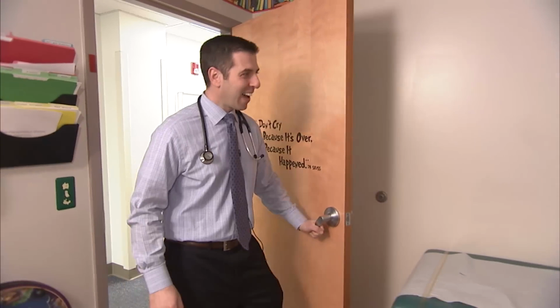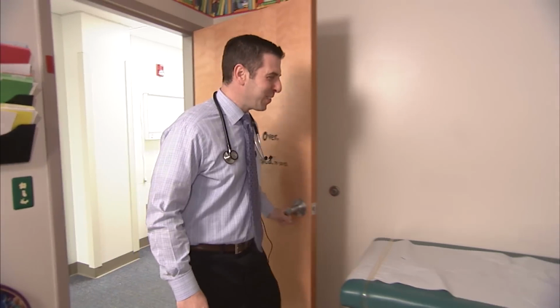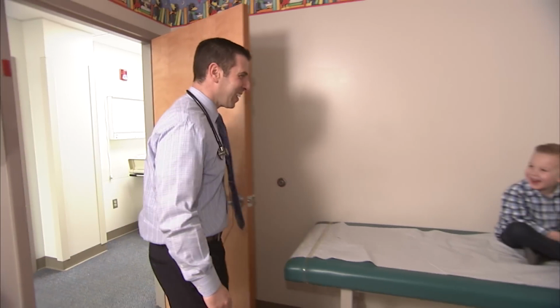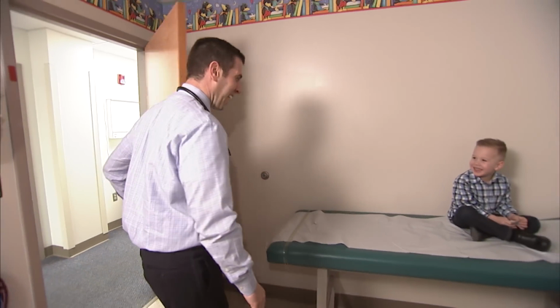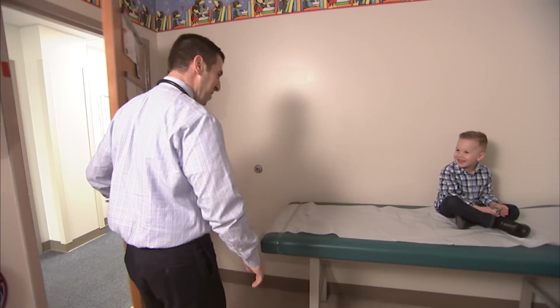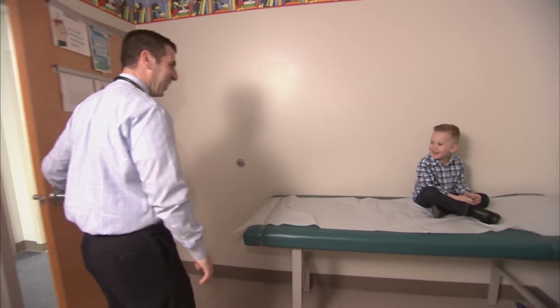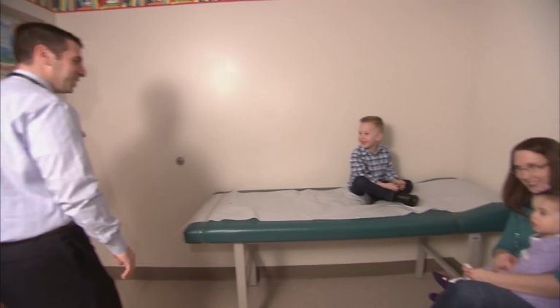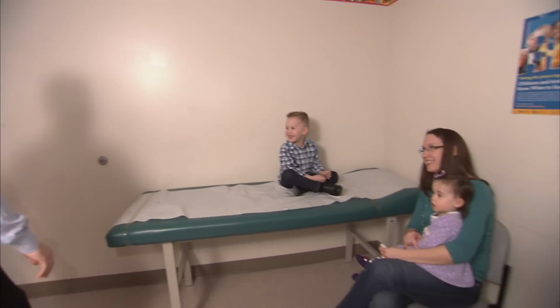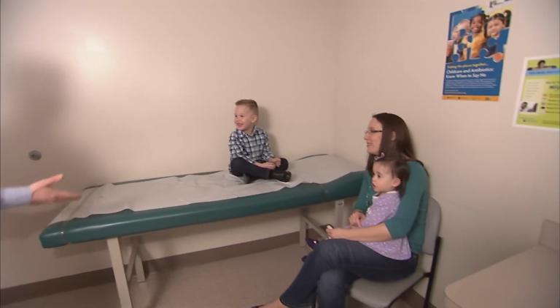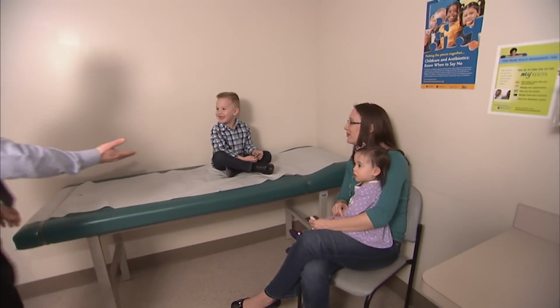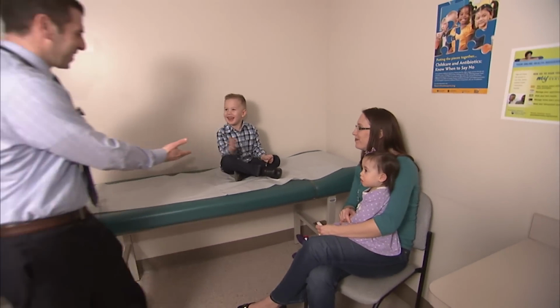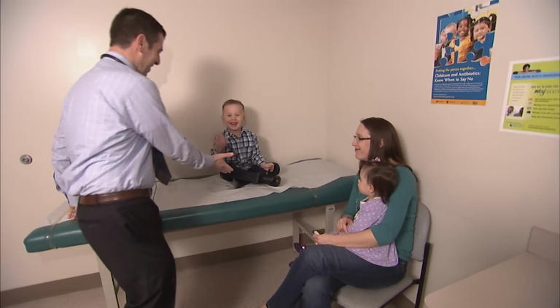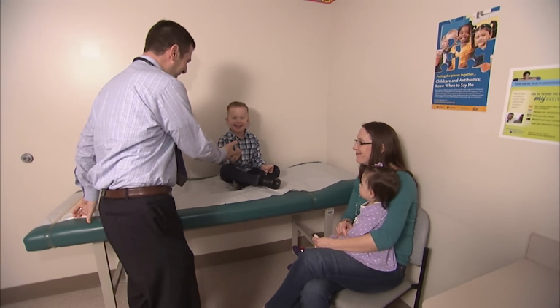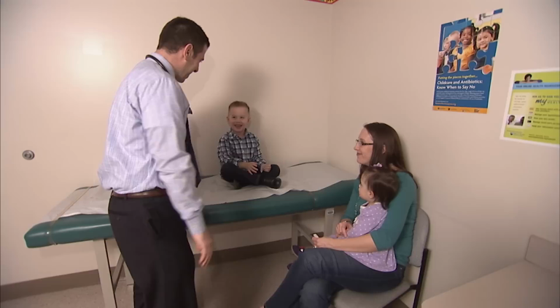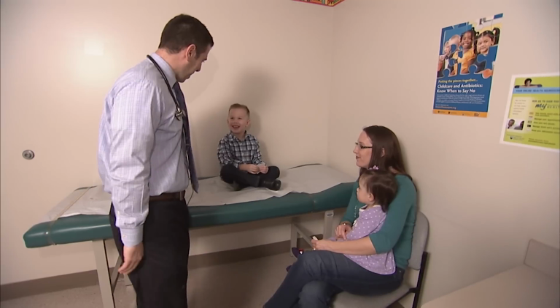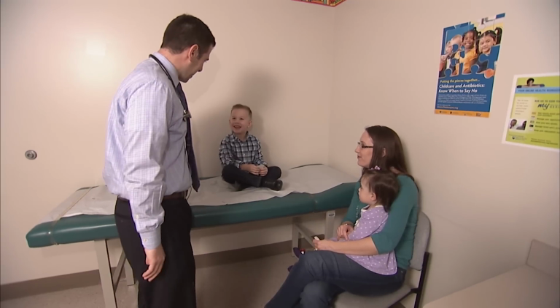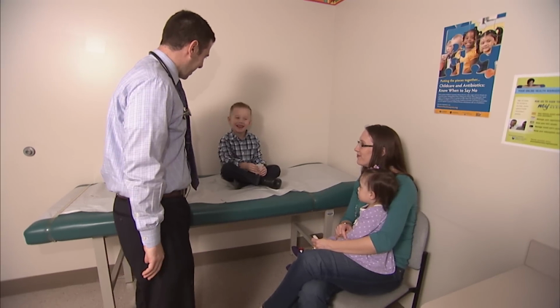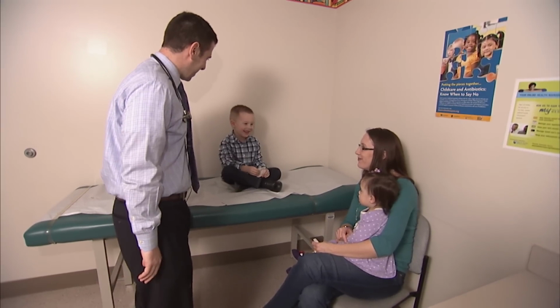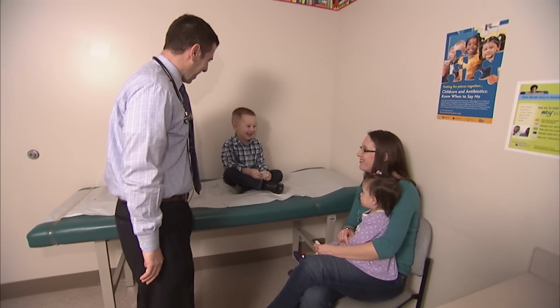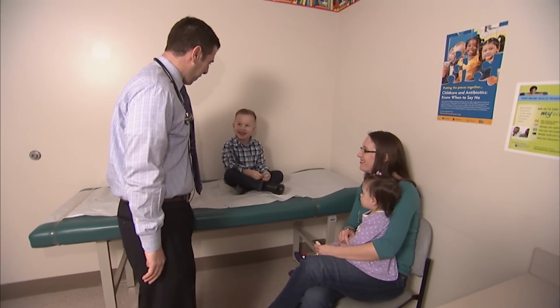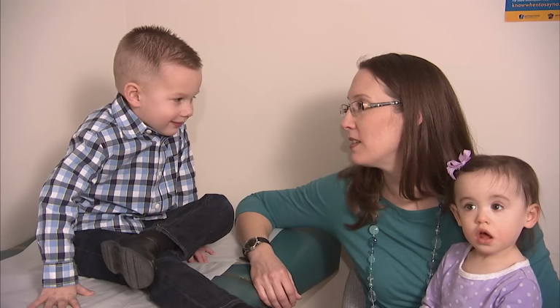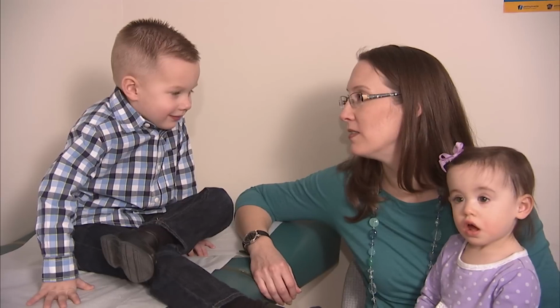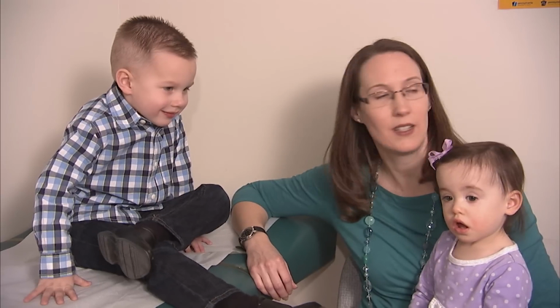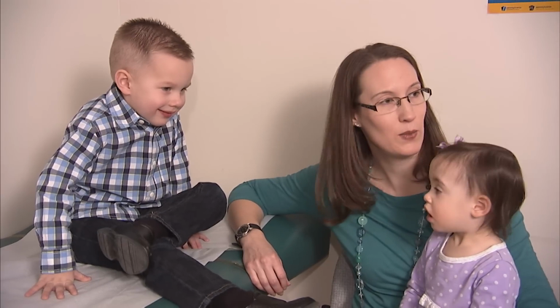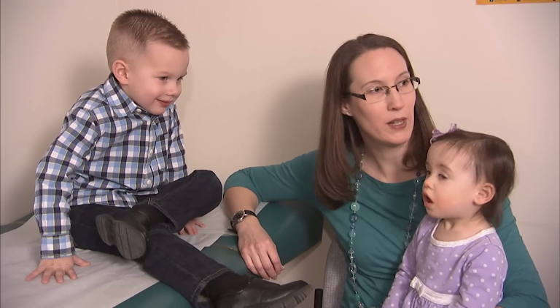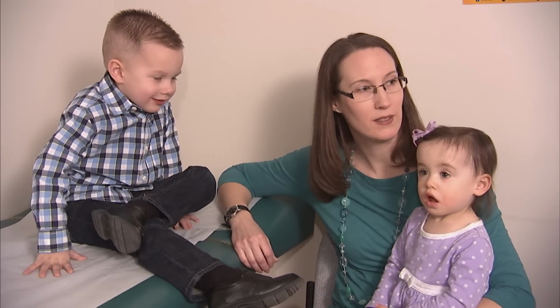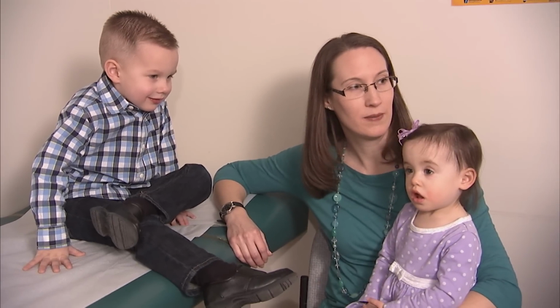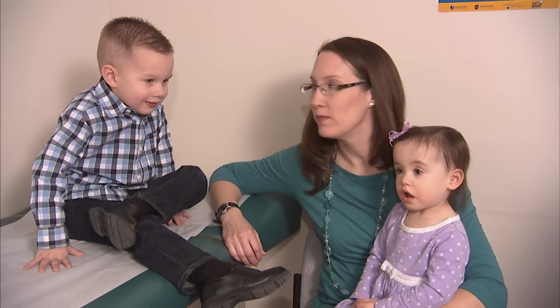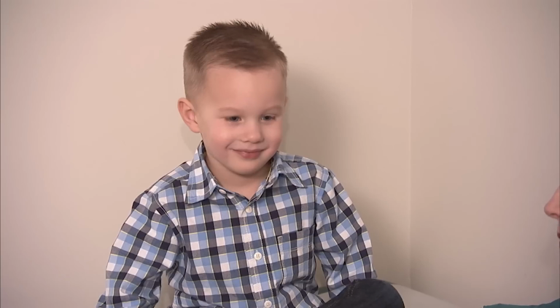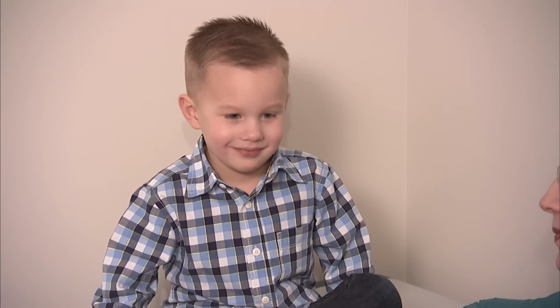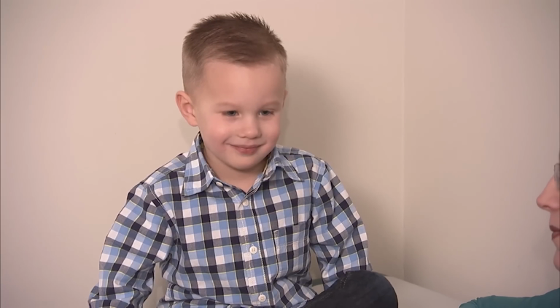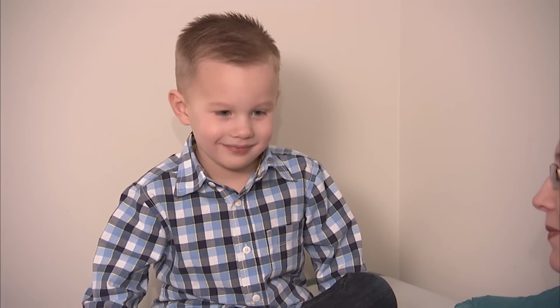Dr. Paul acknowledges that giving small children medicine, especially infants, can weigh heavily on a parent's mind. Kristen Samson agrees. She's been giving her son, Luke, medicine since he was an infant.